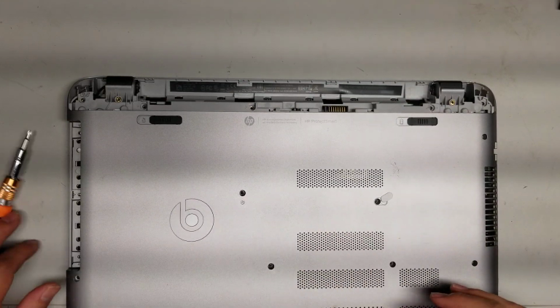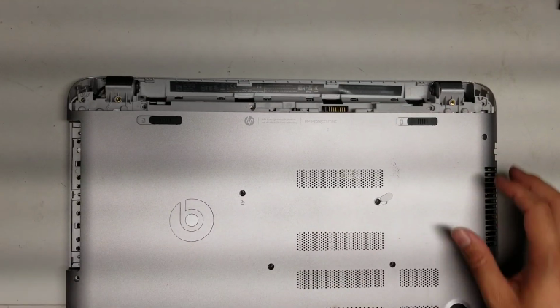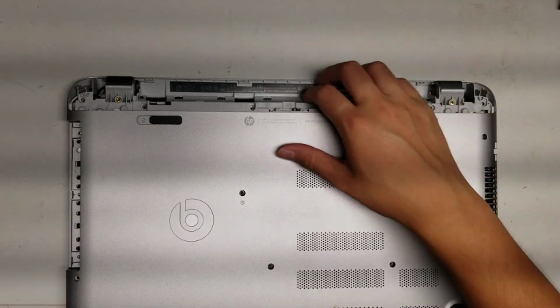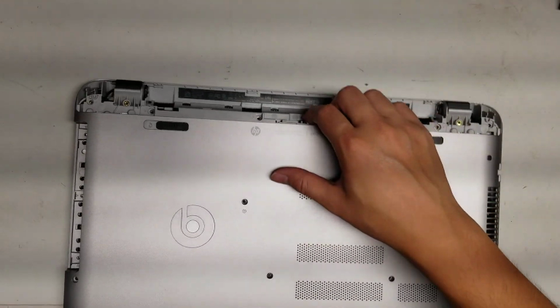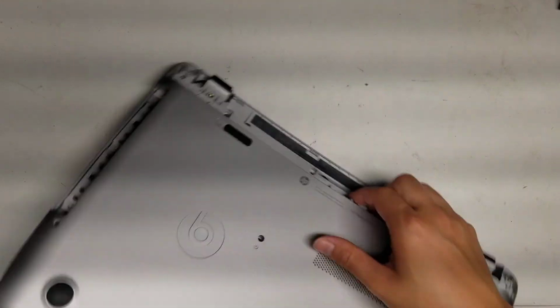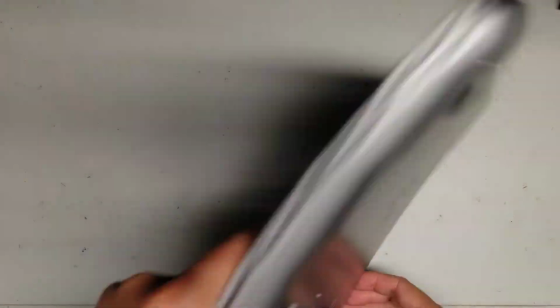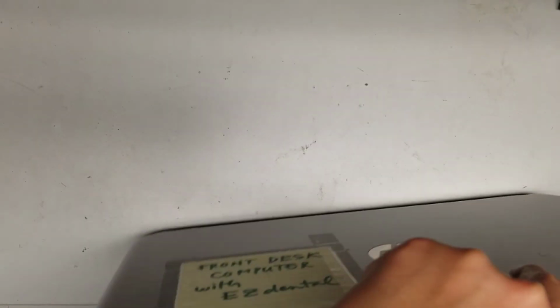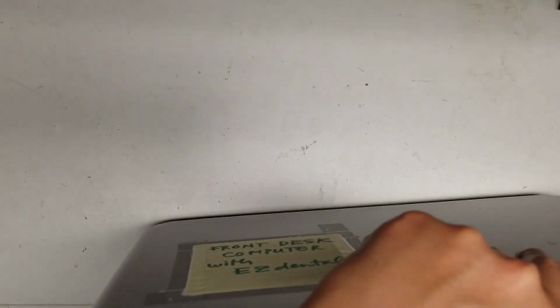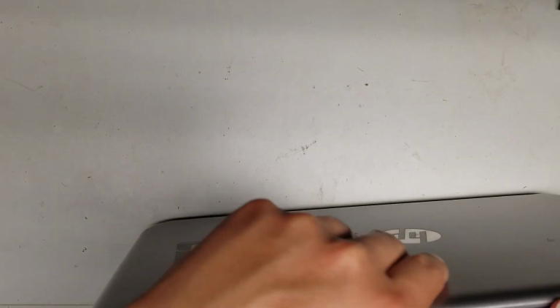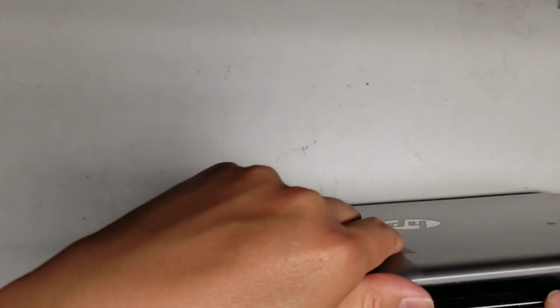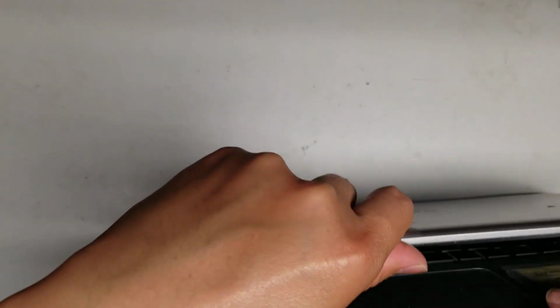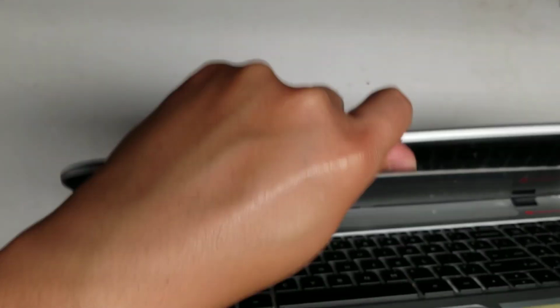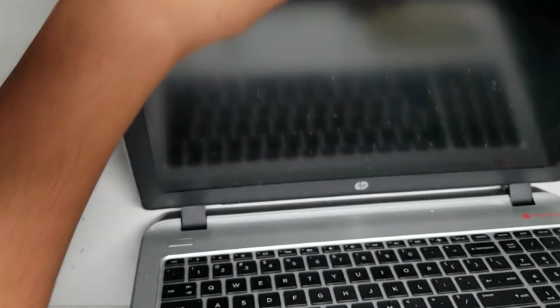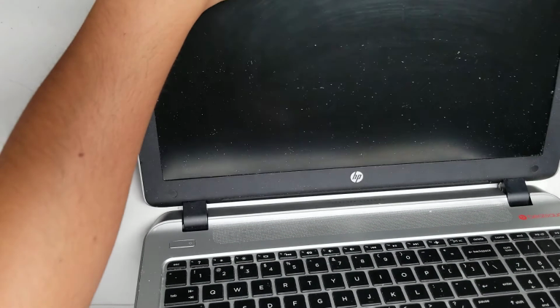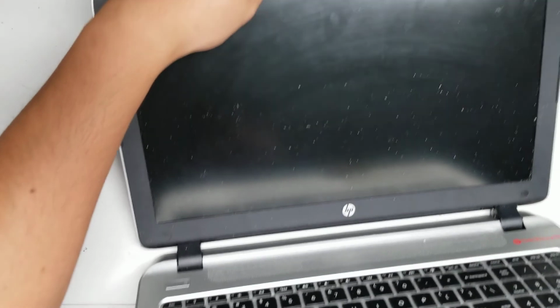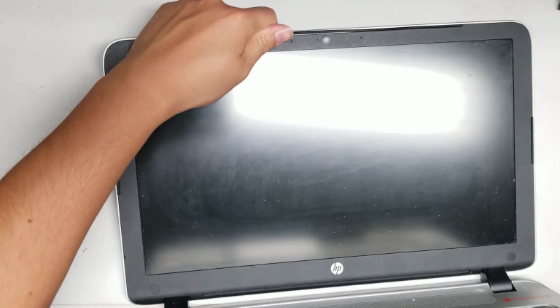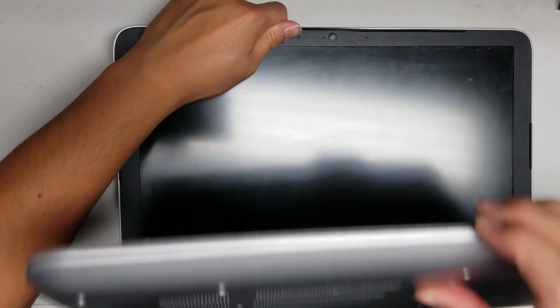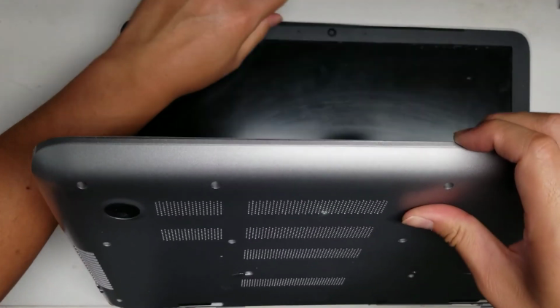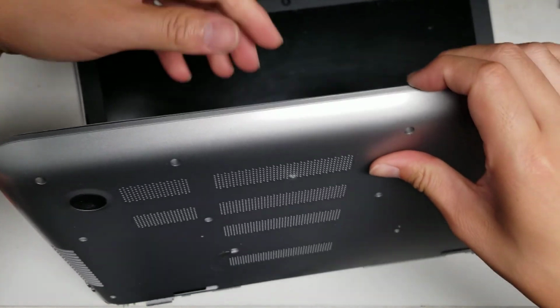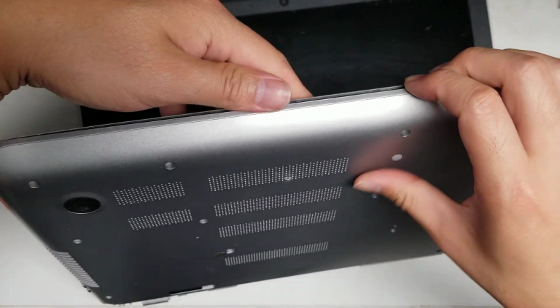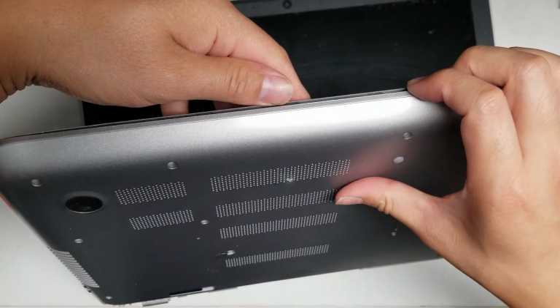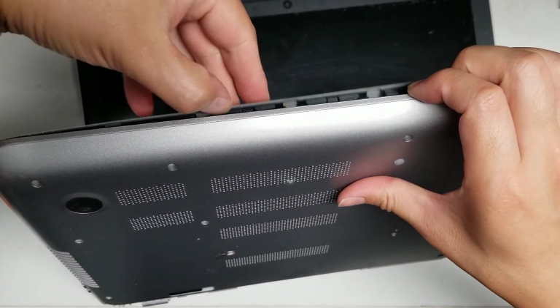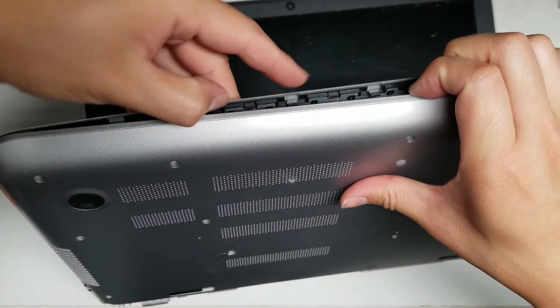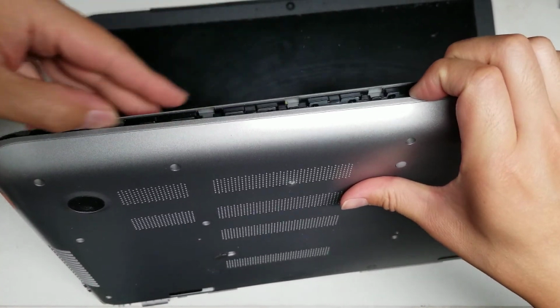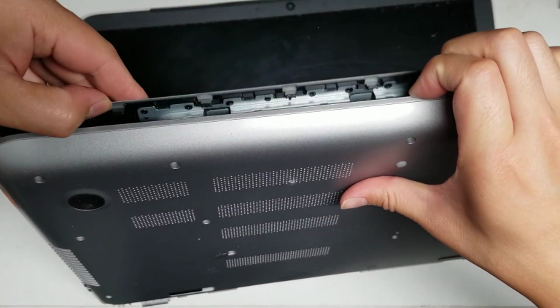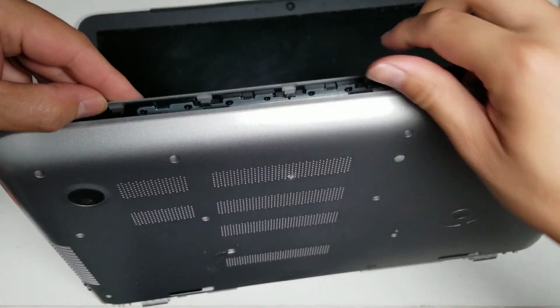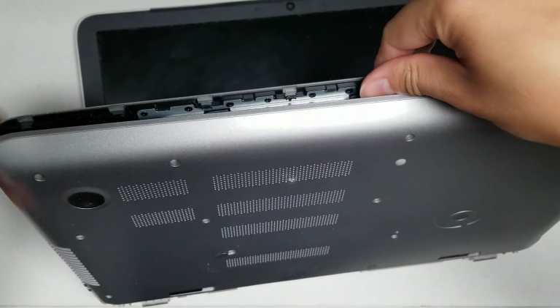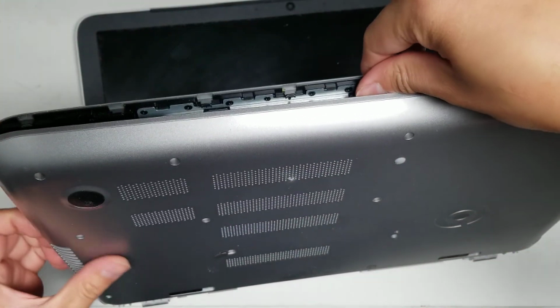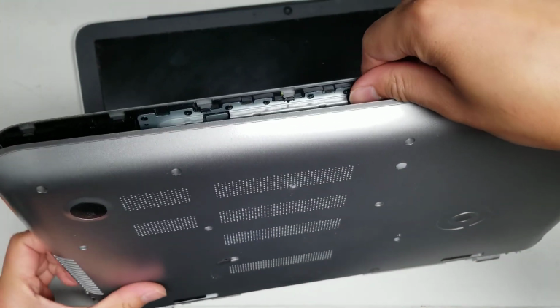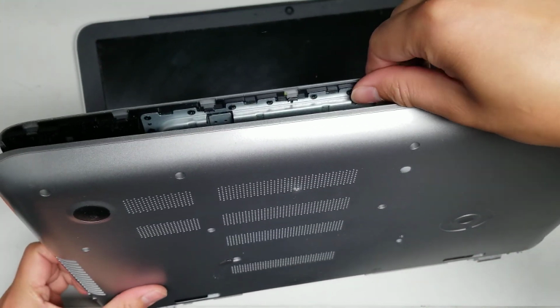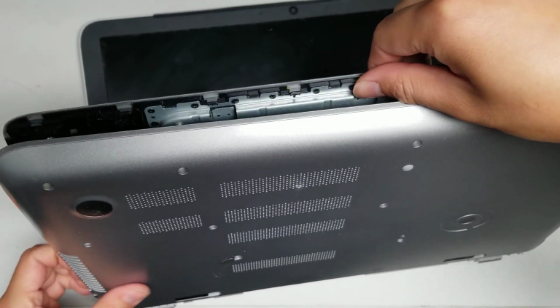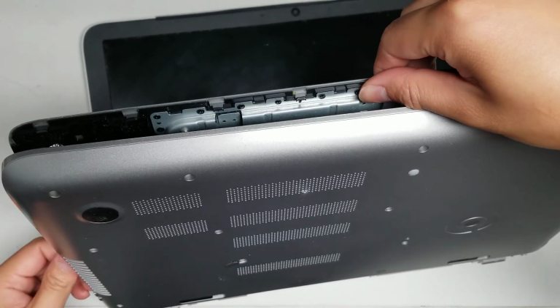Make sure you got all the screws out. I missed one, that's why it was having problems coming out. Now that you got all the screws, you should be able to pop this open.